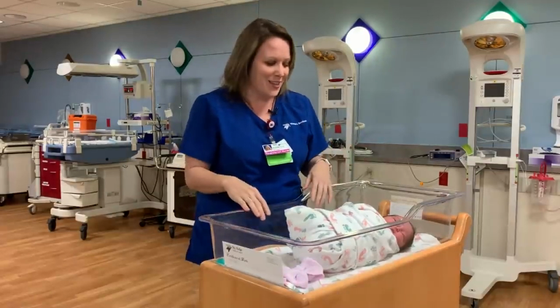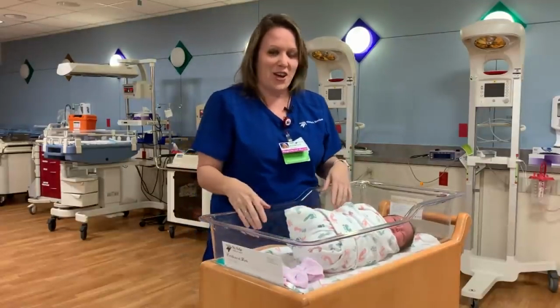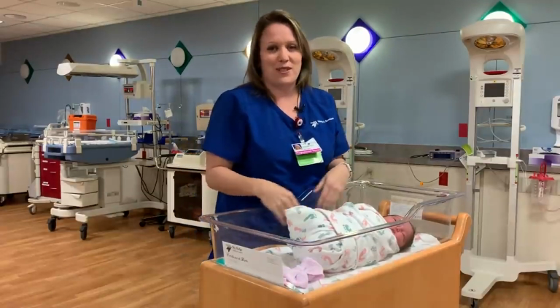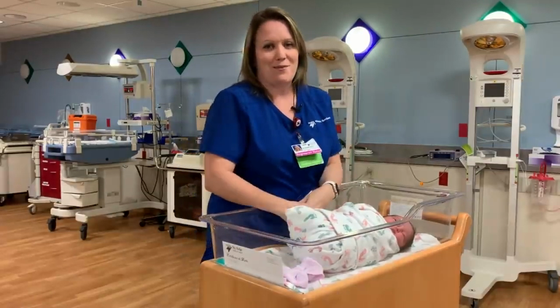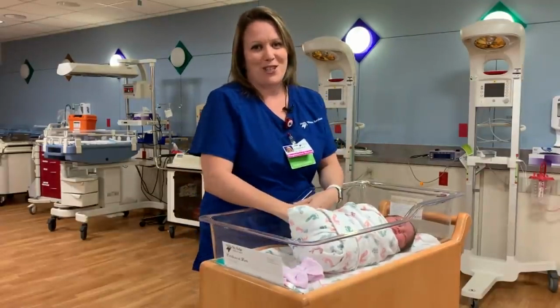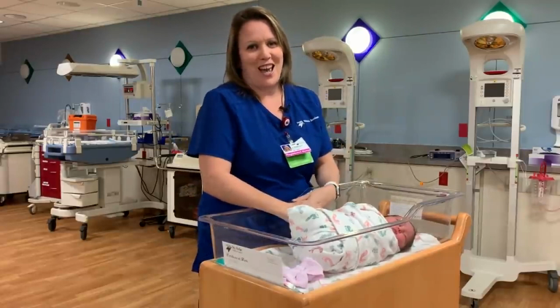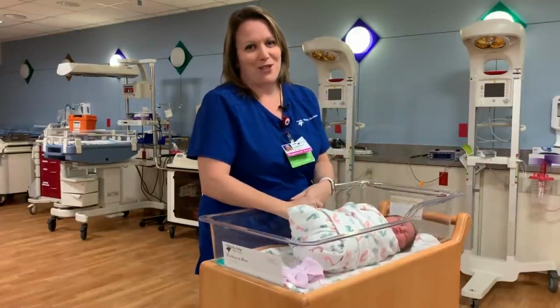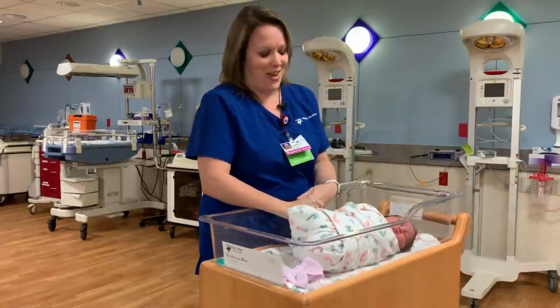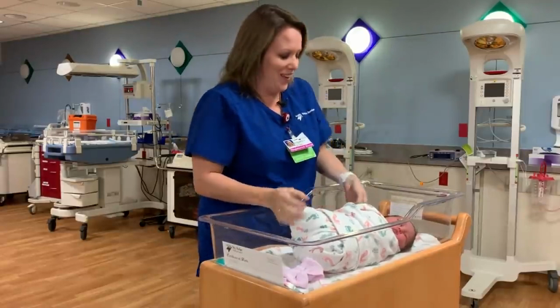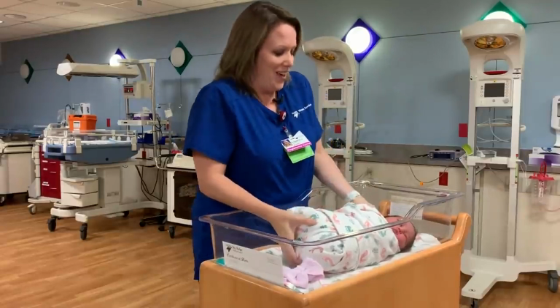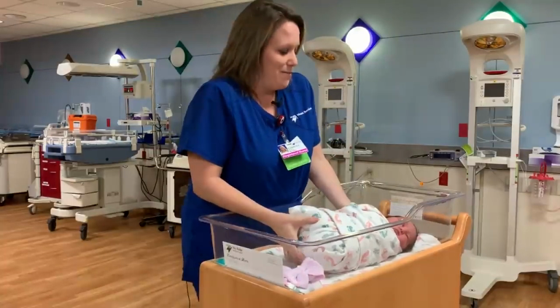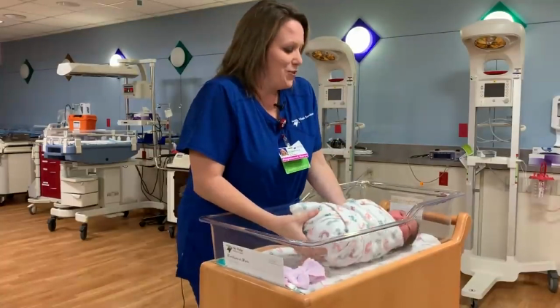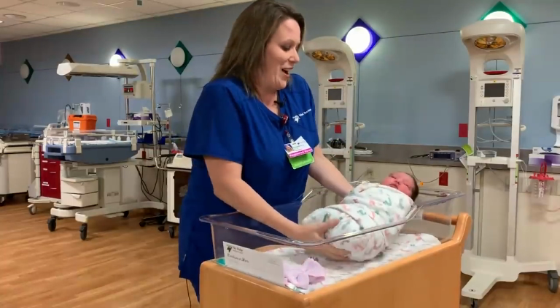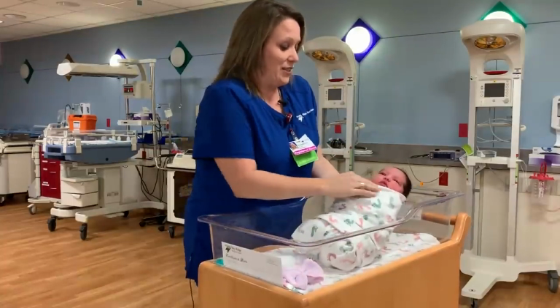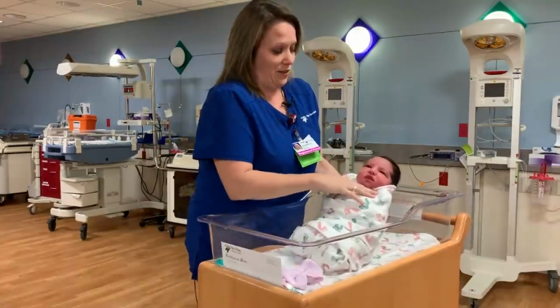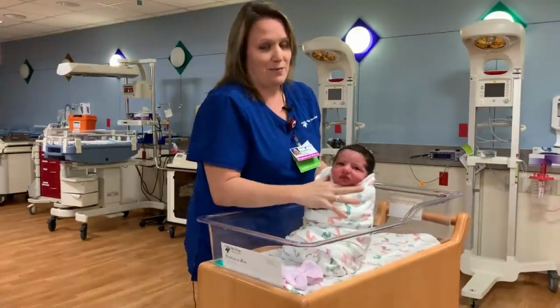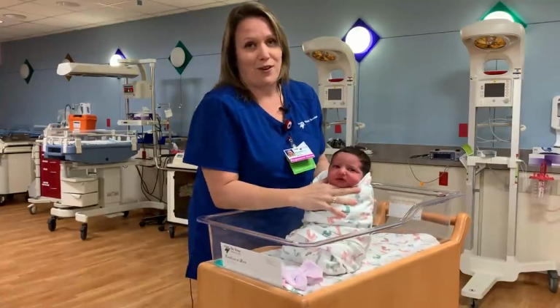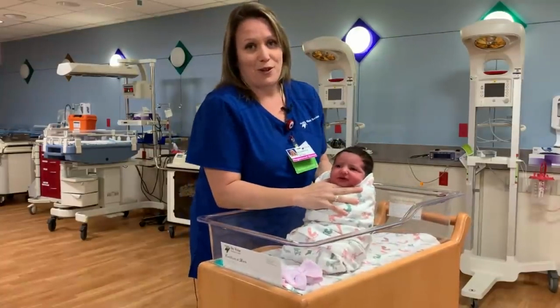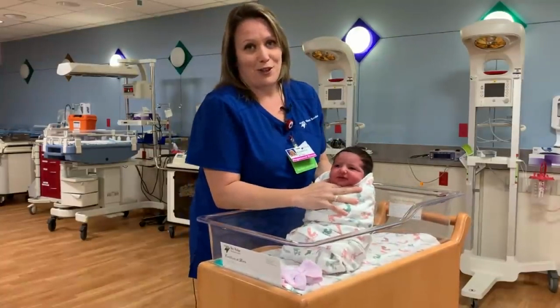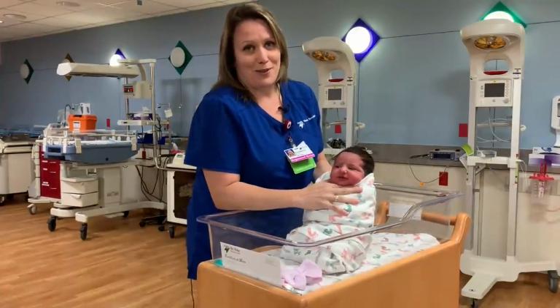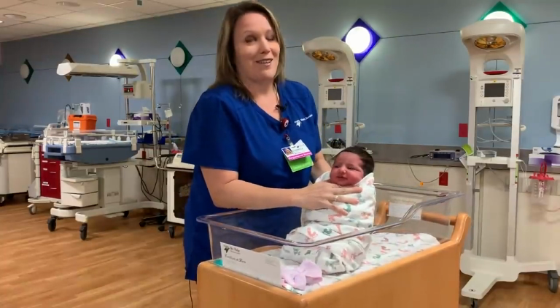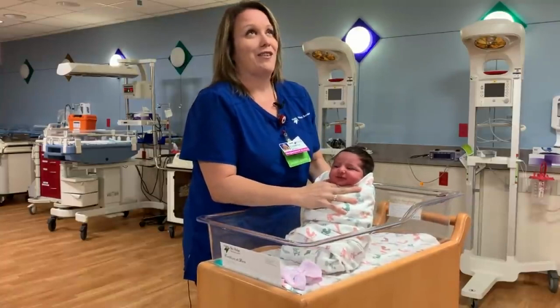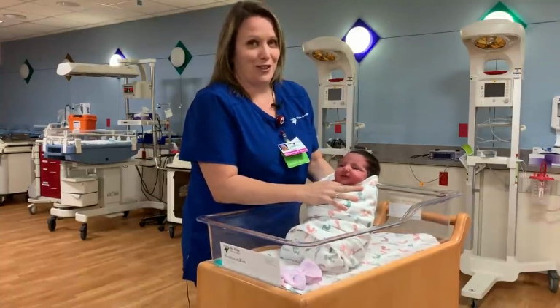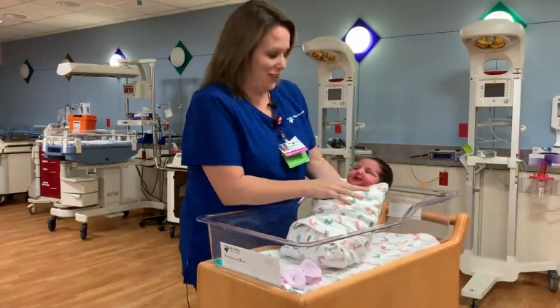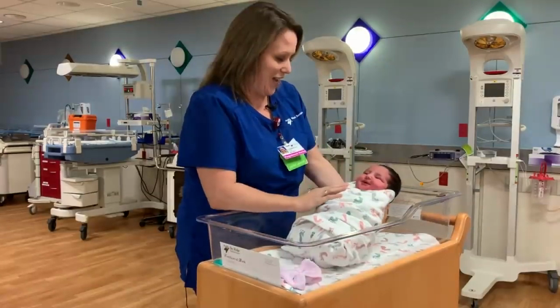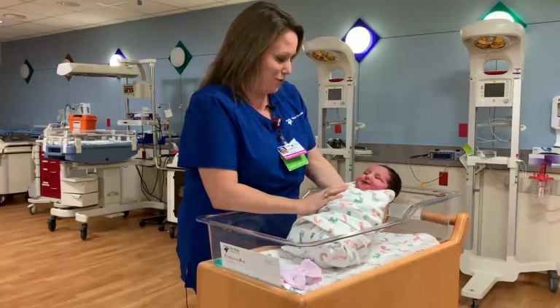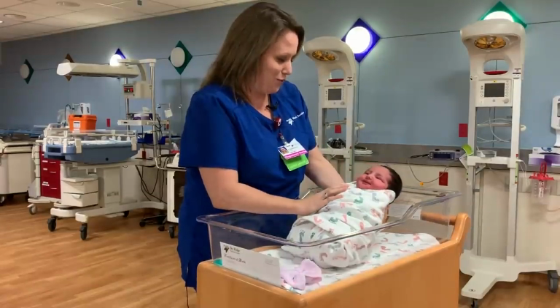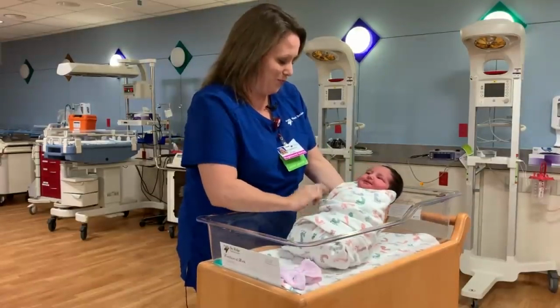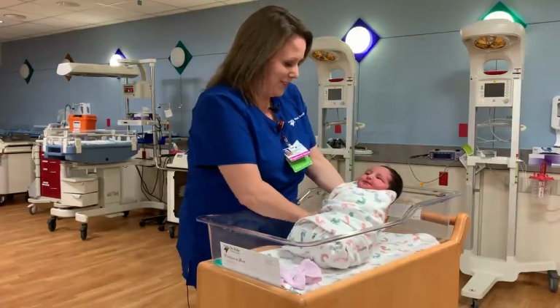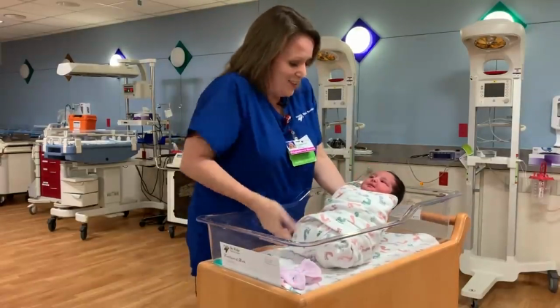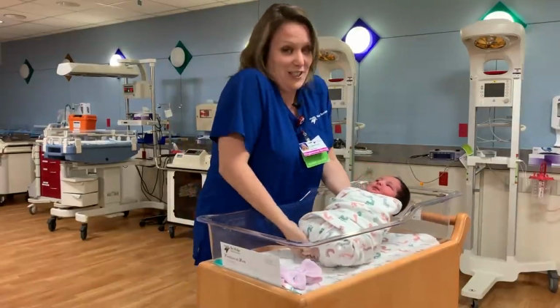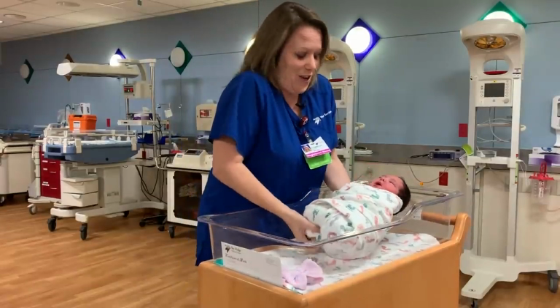To help me with this demonstration, I have Miss Sophia. And Miss Sophia, I have to tell you, is by far one of the cutest babies I have ever seen. She is absolutely beautiful. So she's here to help.